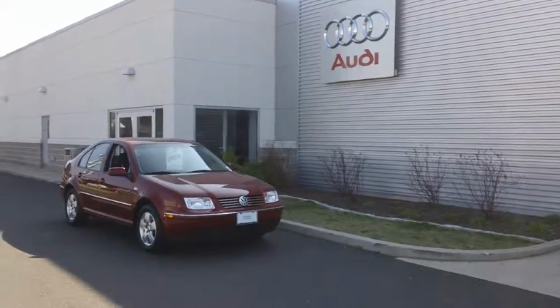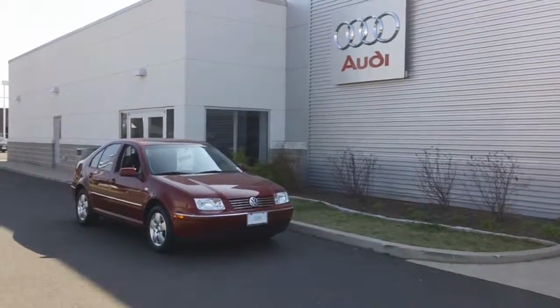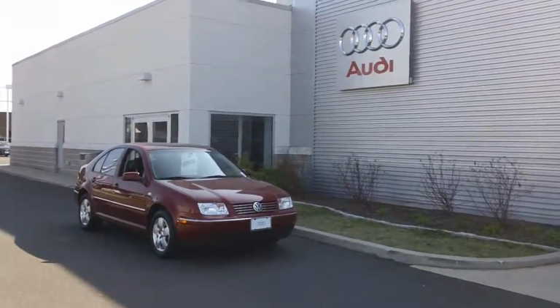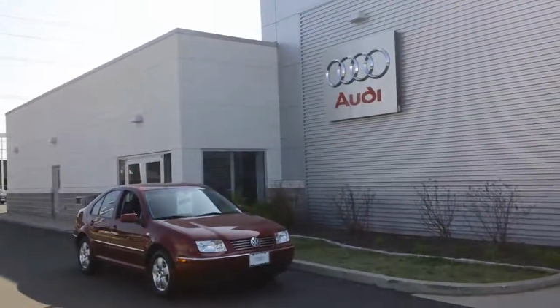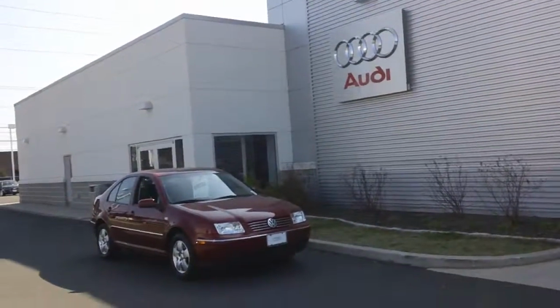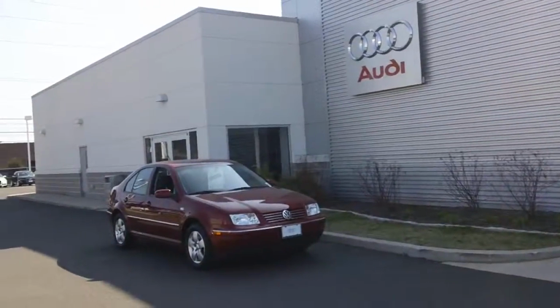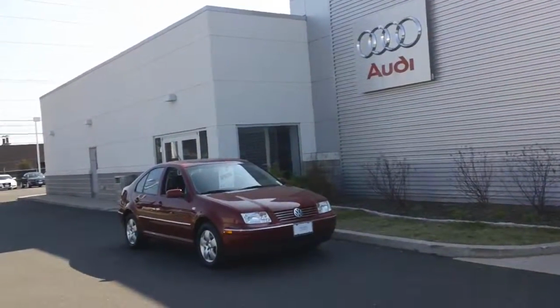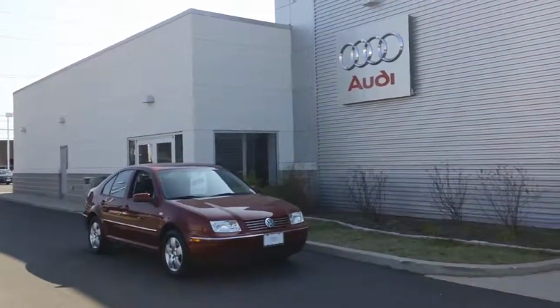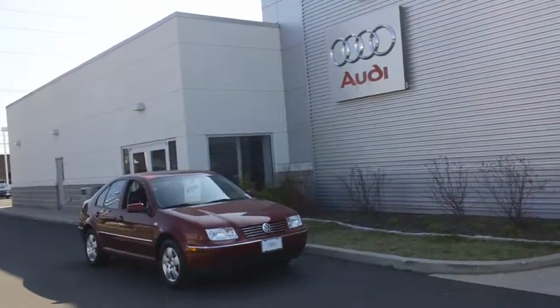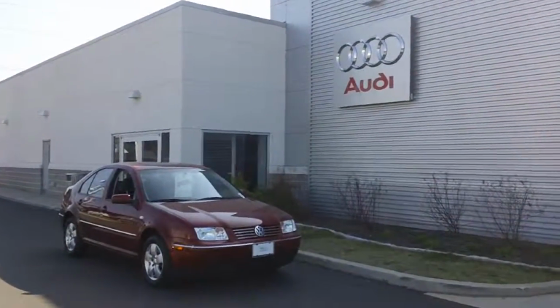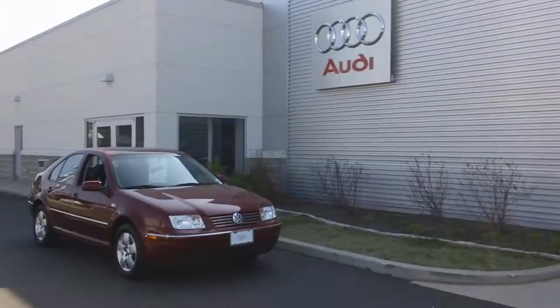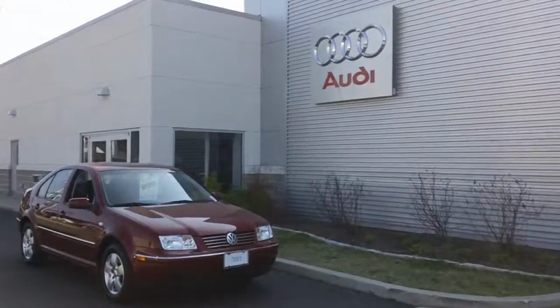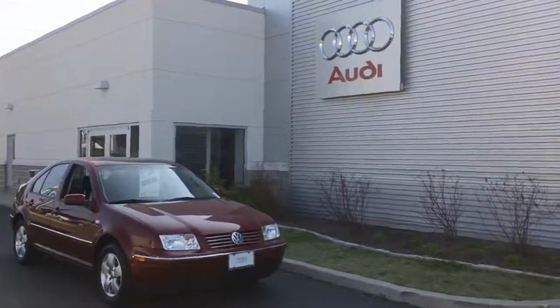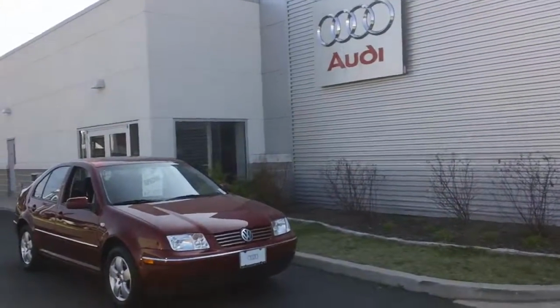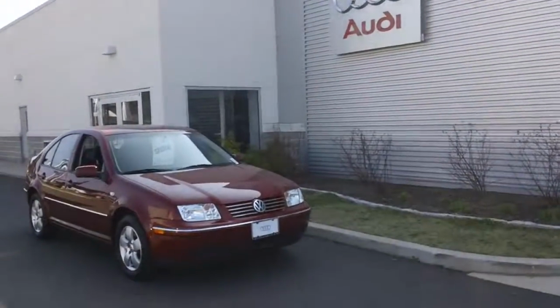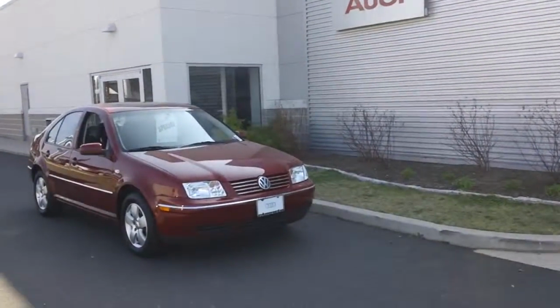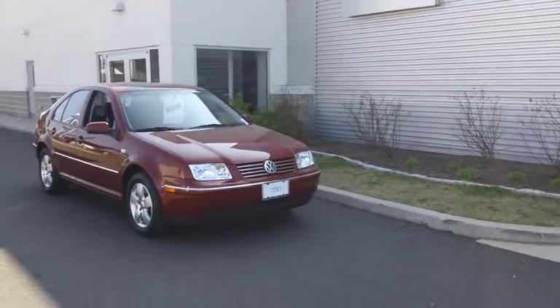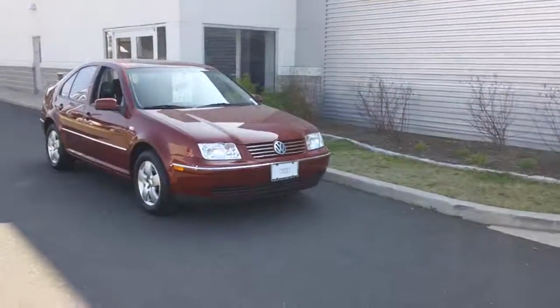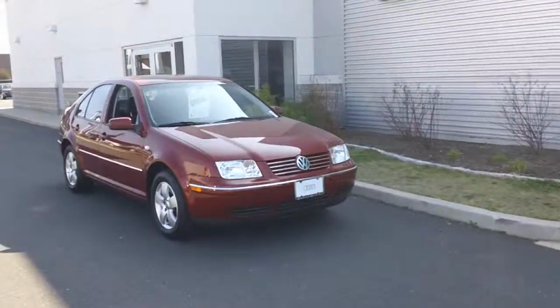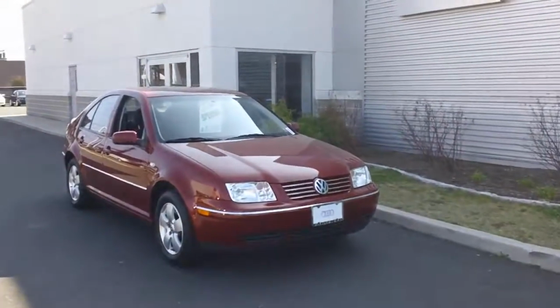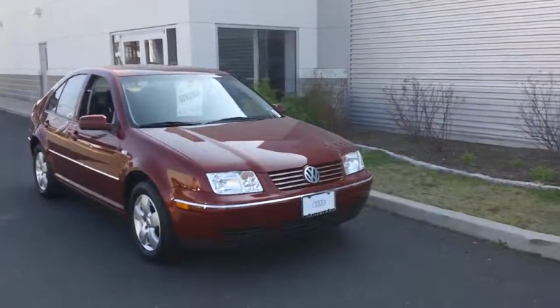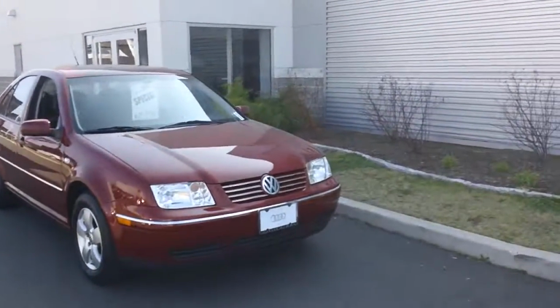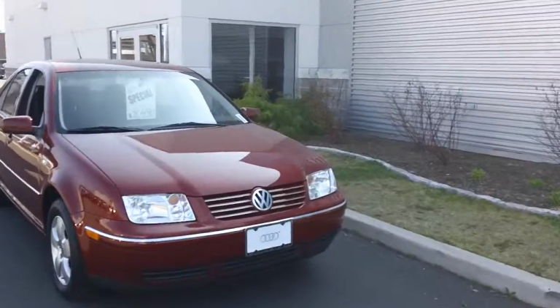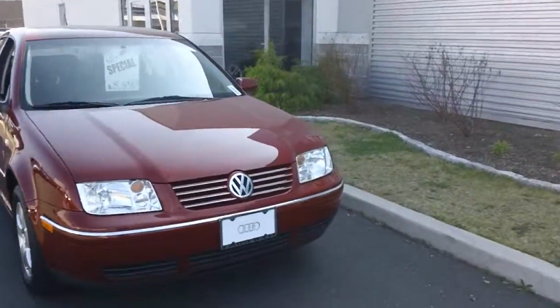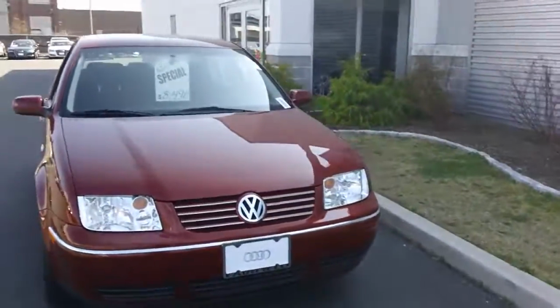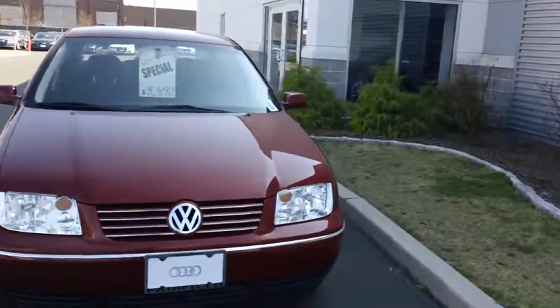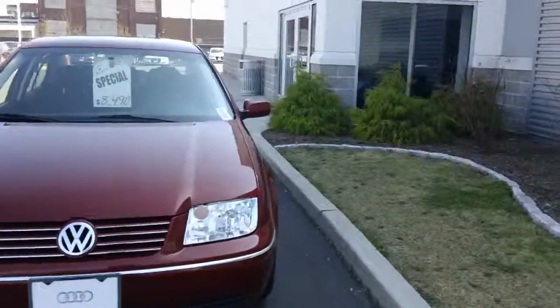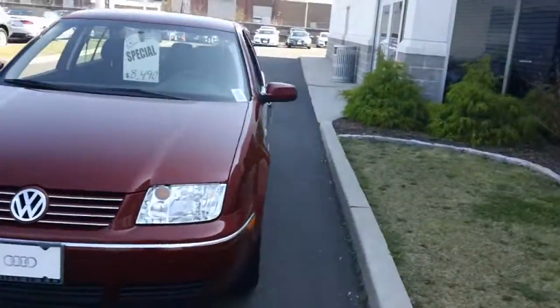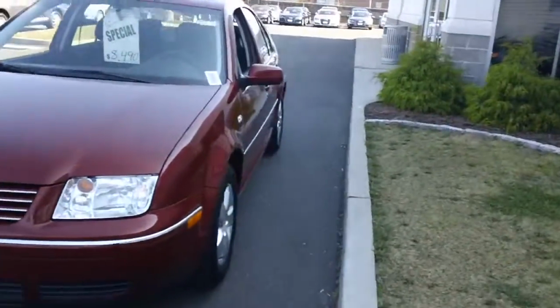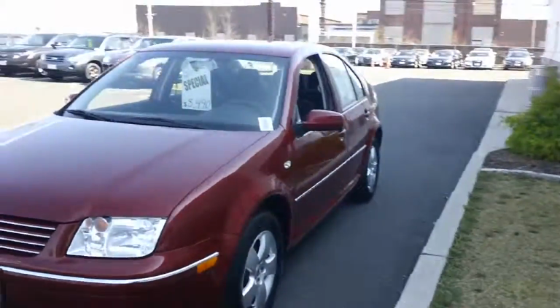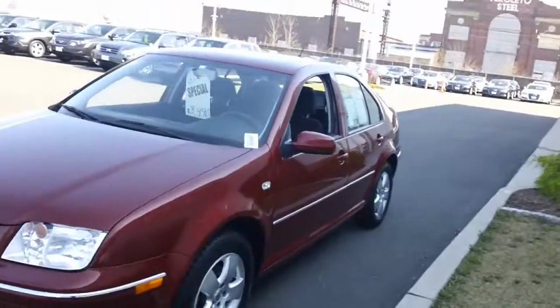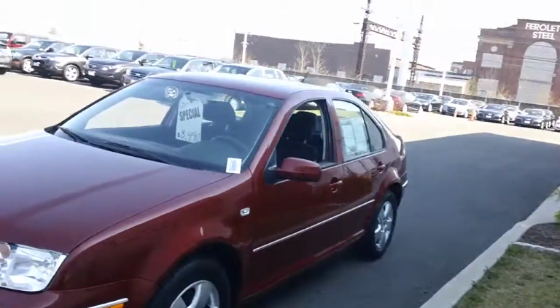Hey Gilbert, Fernando, Audi of Fairfield — here is the 2004 Volkswagen Jetta I was telling you about. The car is exceptionally clean, fantastic condition for the year and mileage.